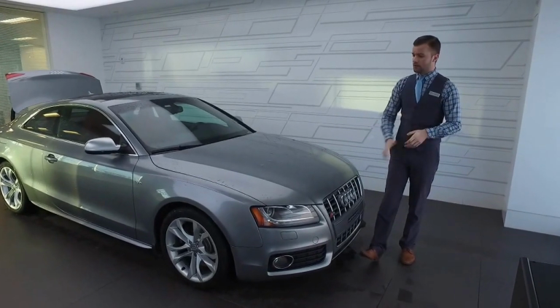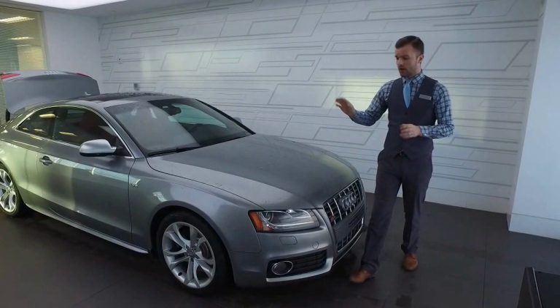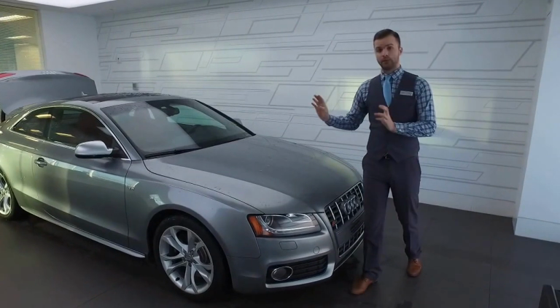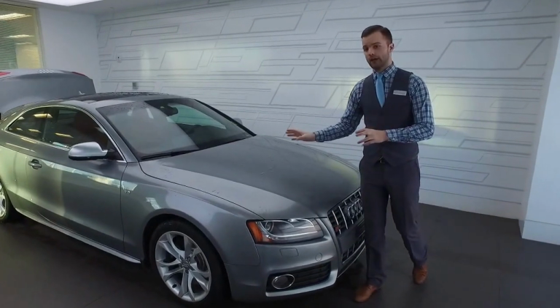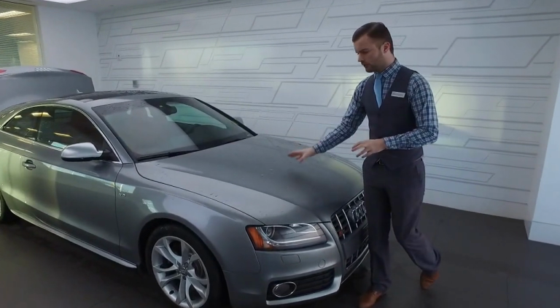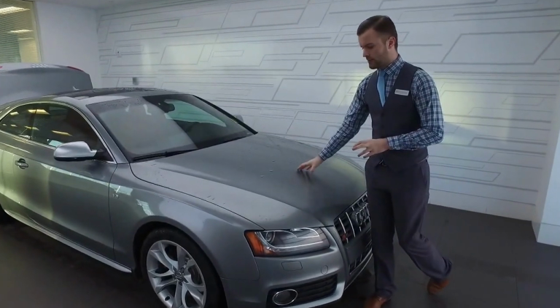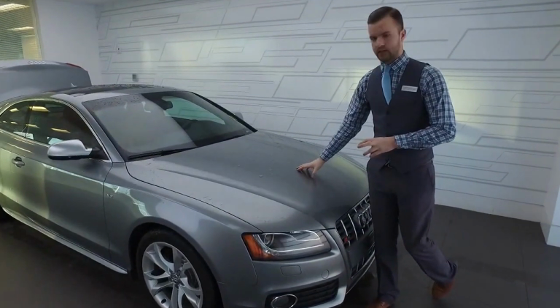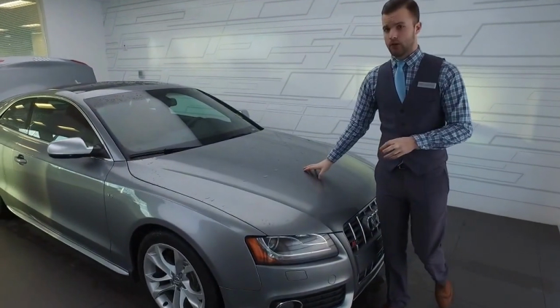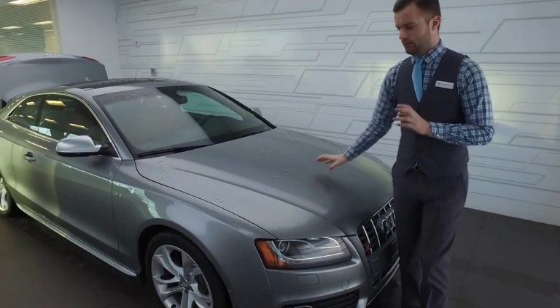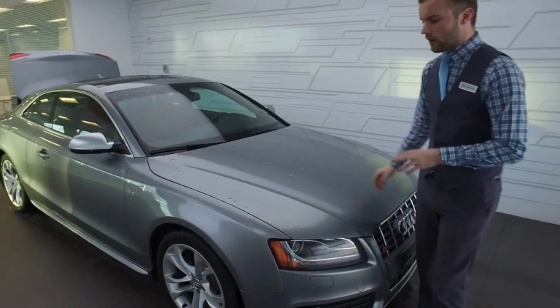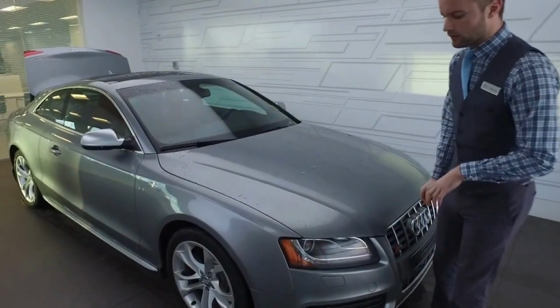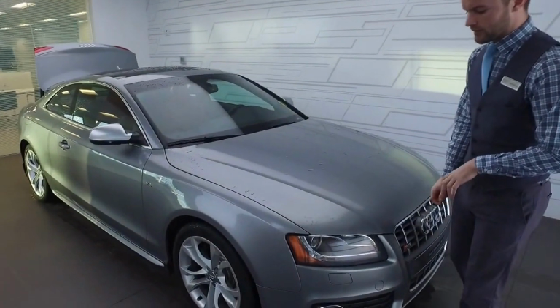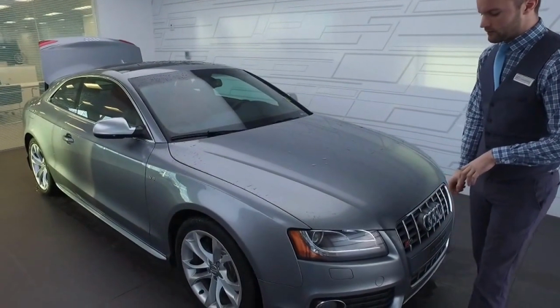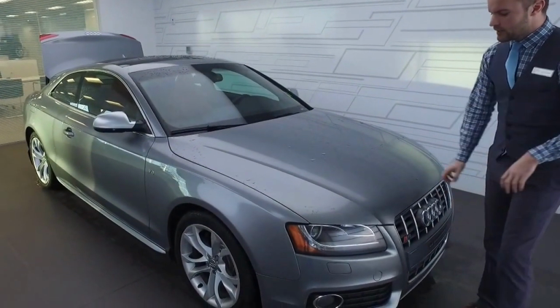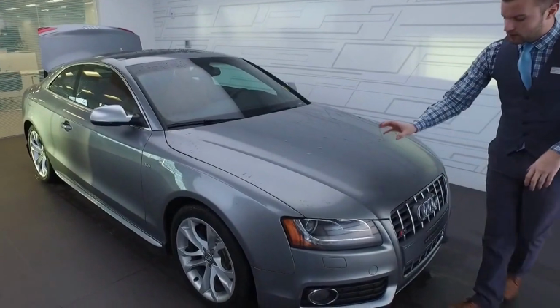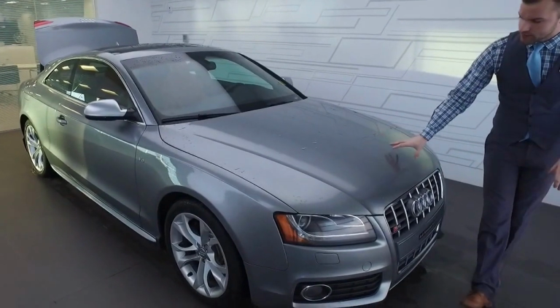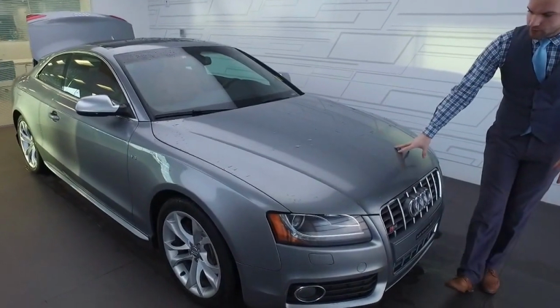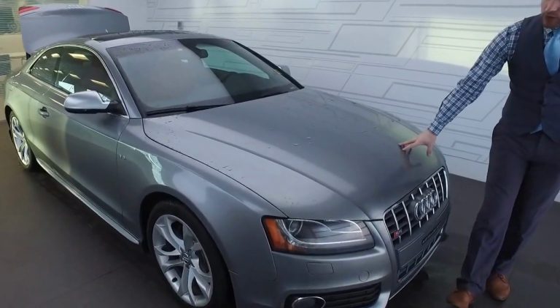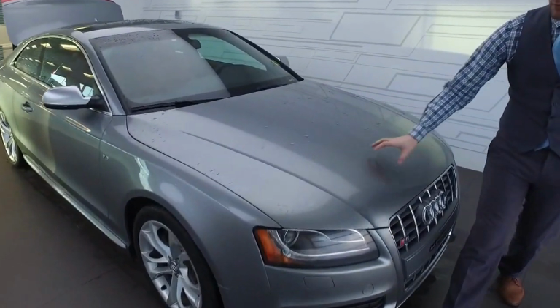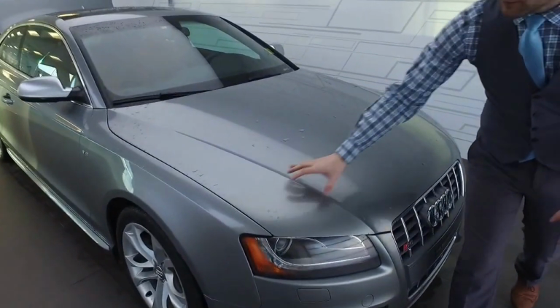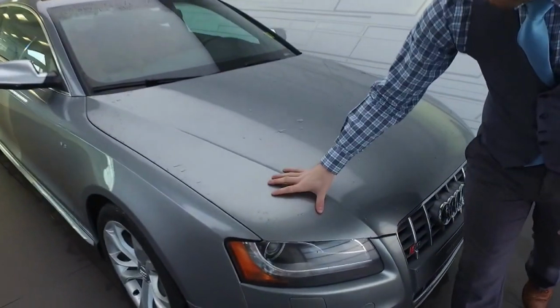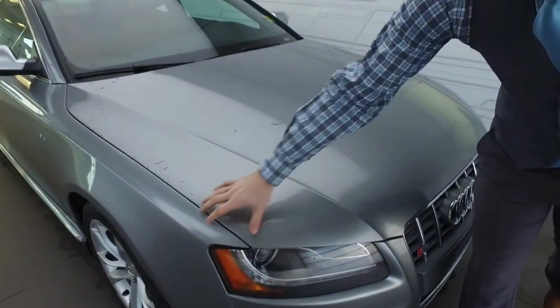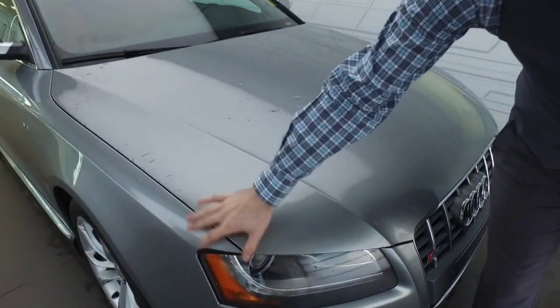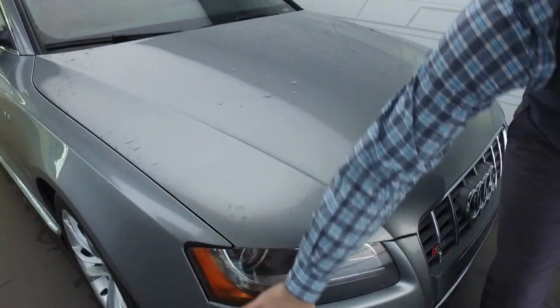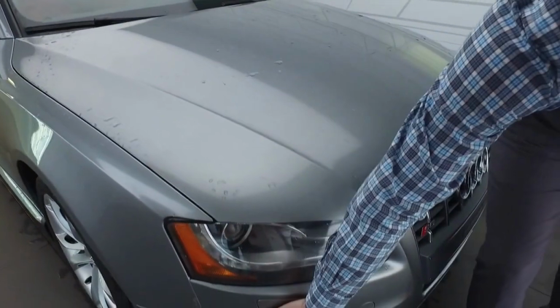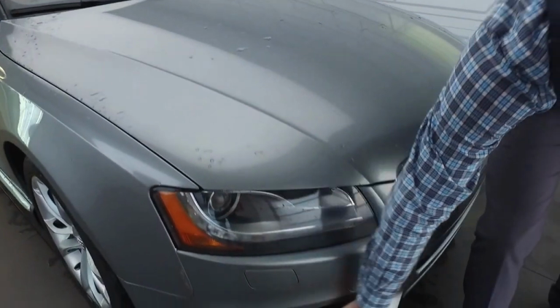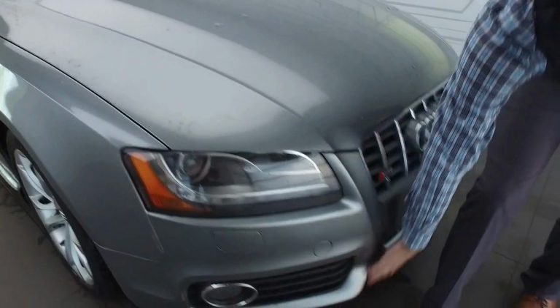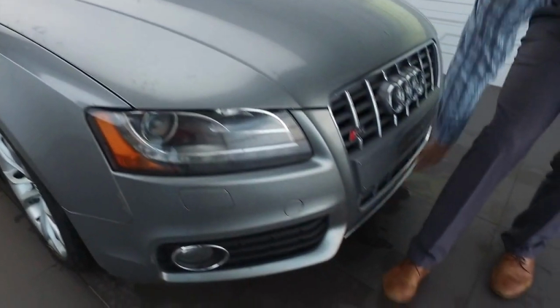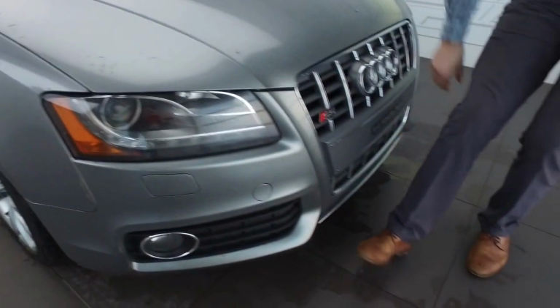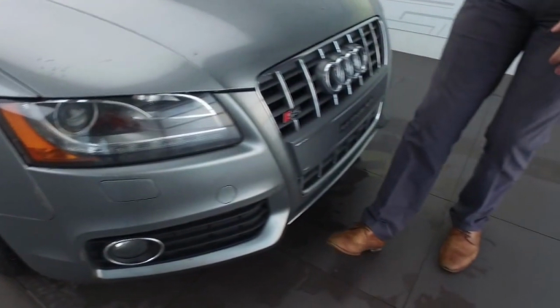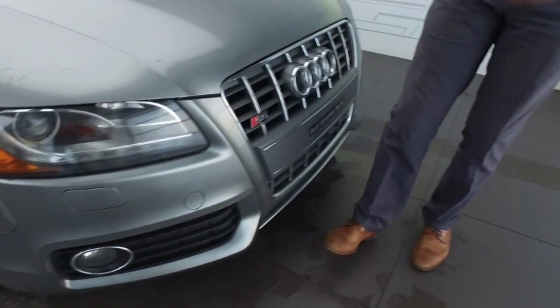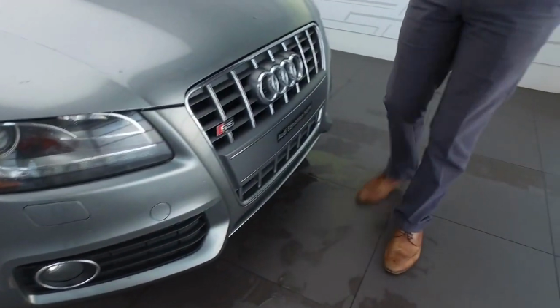This car has the beautiful Atlas Grey metallic exterior. It's a very rare colour for the S5. It also has the 3M rock guard on the front hood, the fenders, the lower bumper, and all the way around the valence on the bottom and the mirrors.